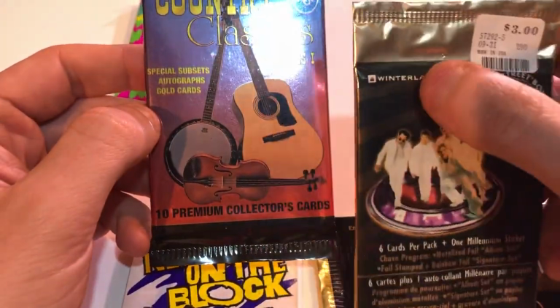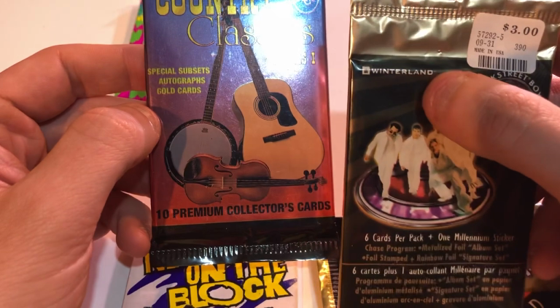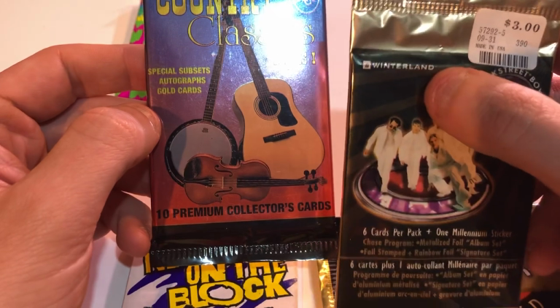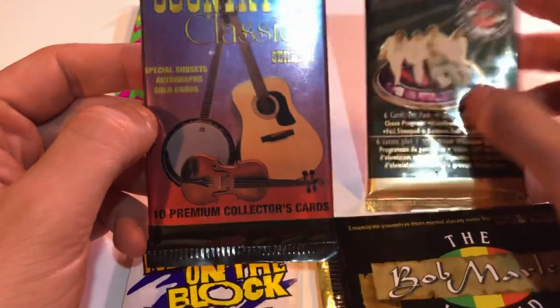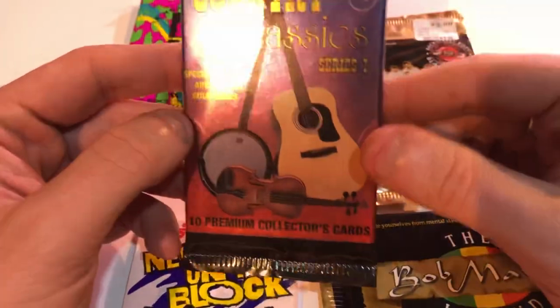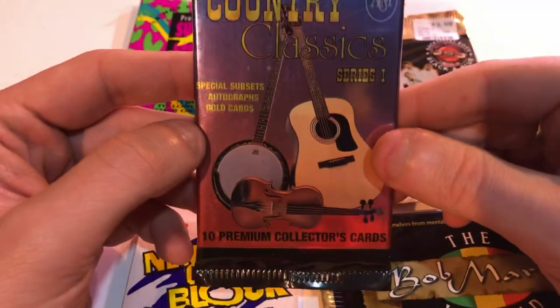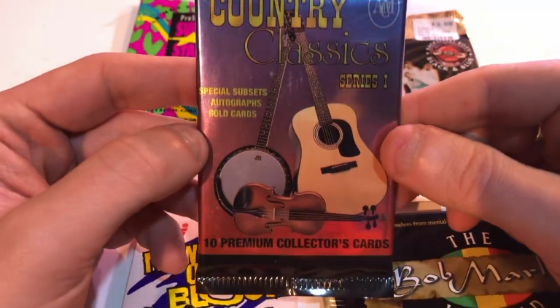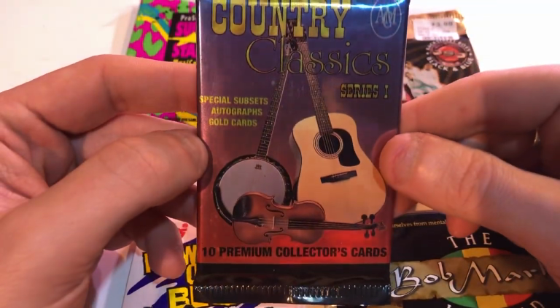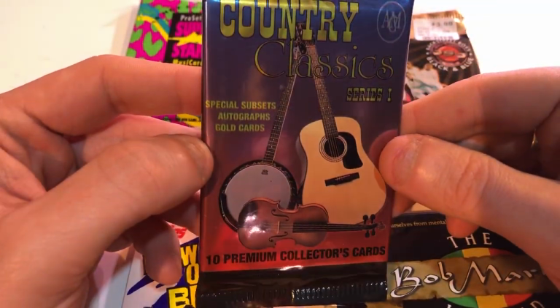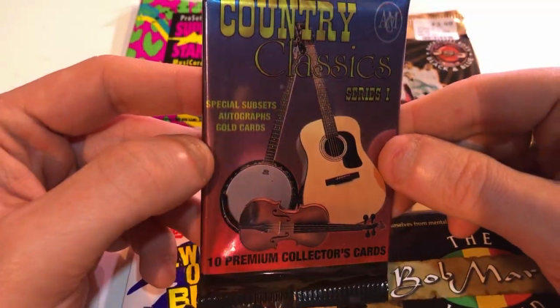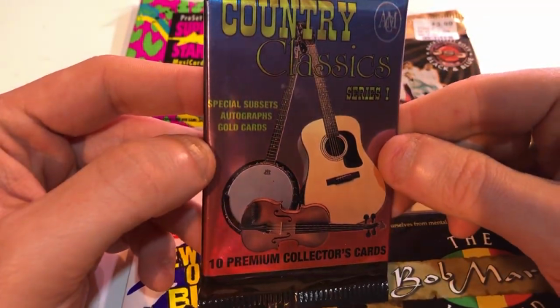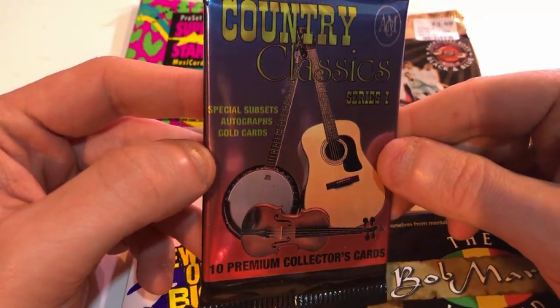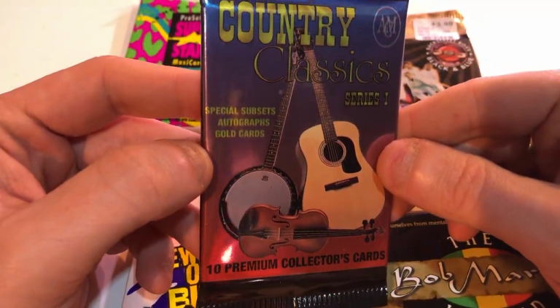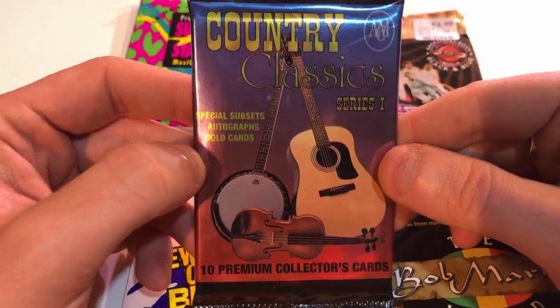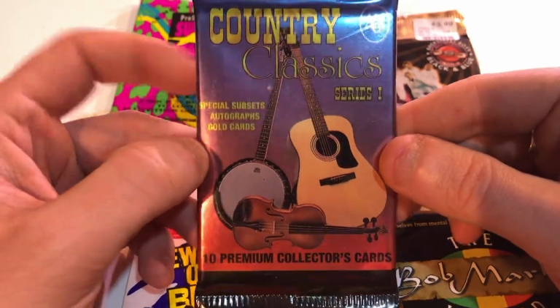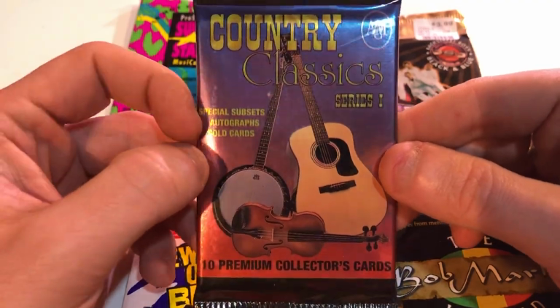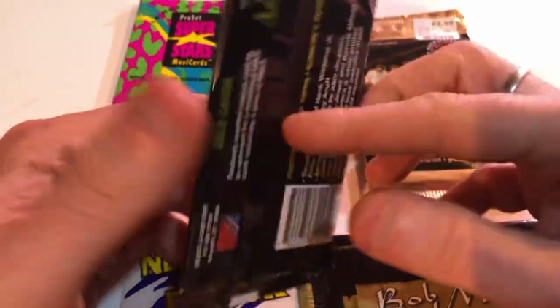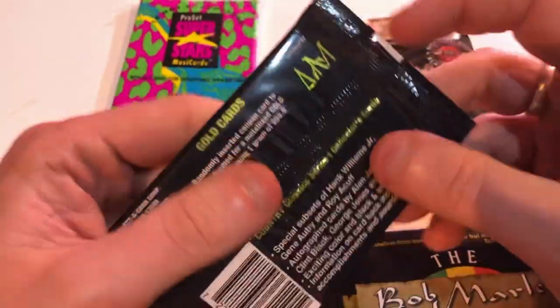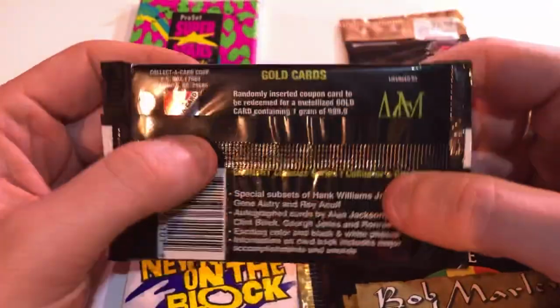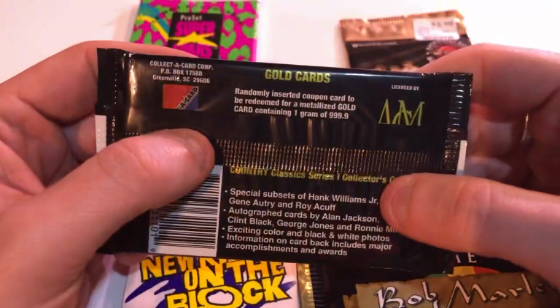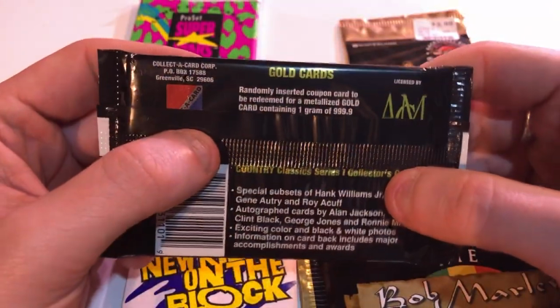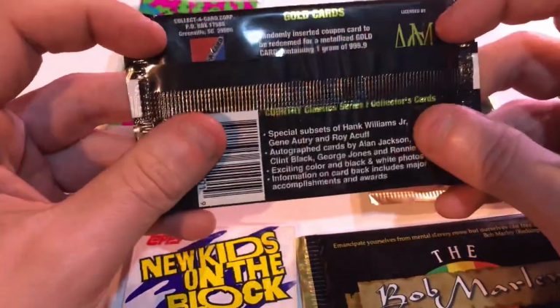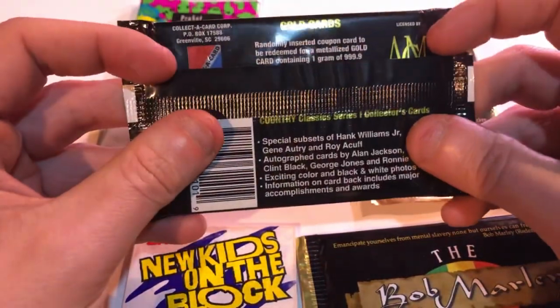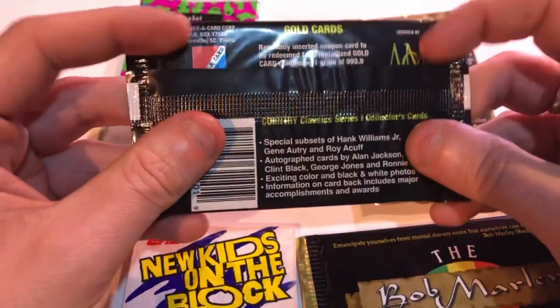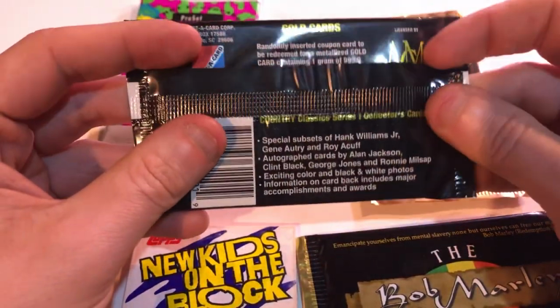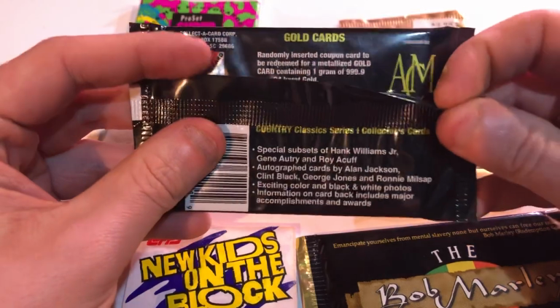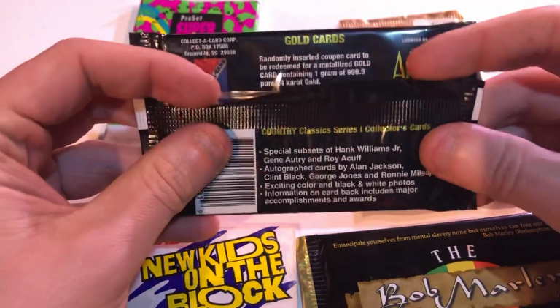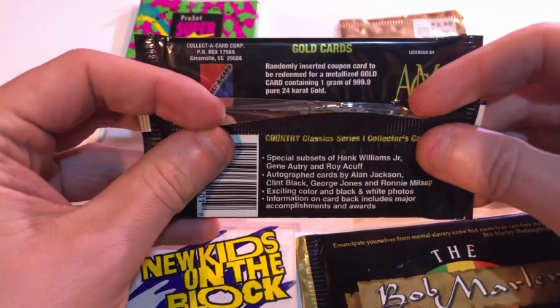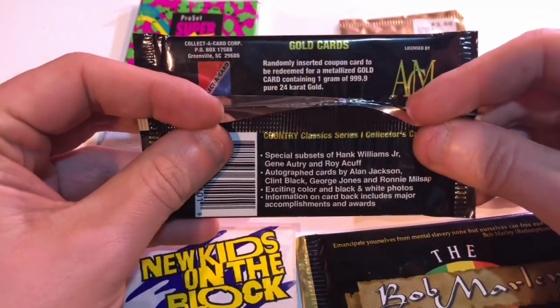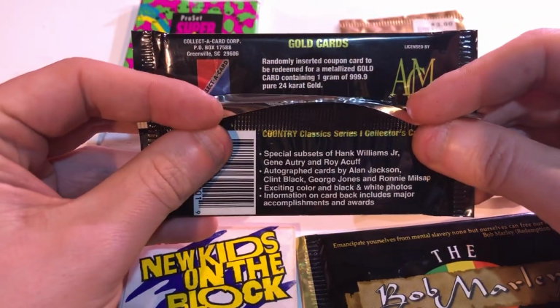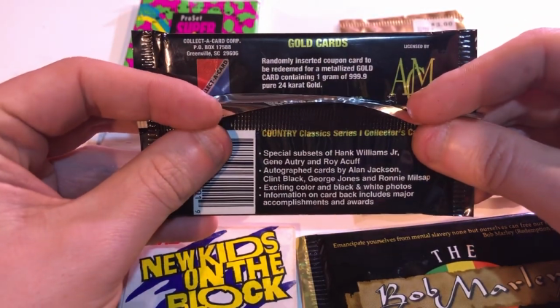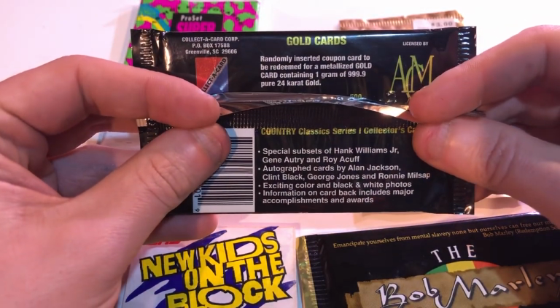Winterland — that's the company. Ten premium collector cards, special subset autograph gold cards. And I believe in this there was a chance to get an autograph too. Yep — autograph card by Alan Jackson.